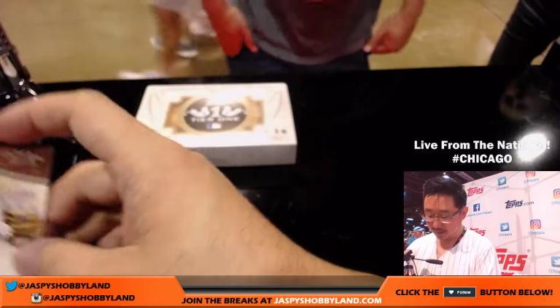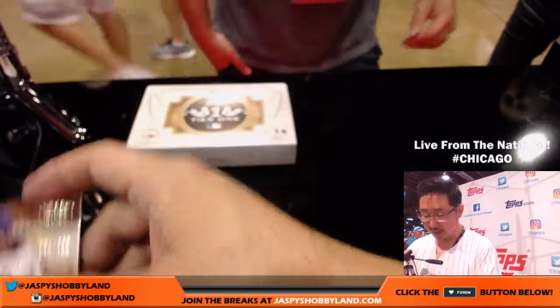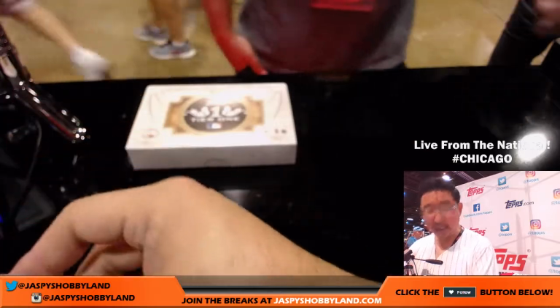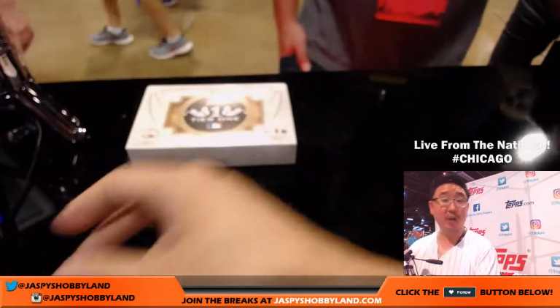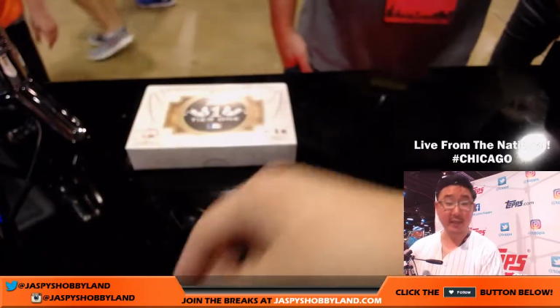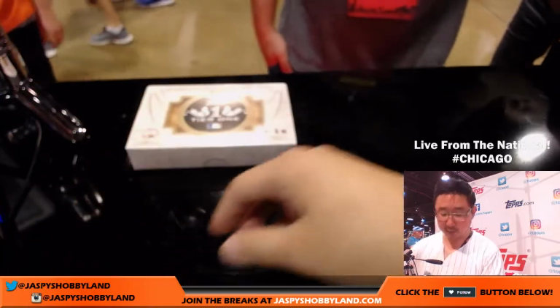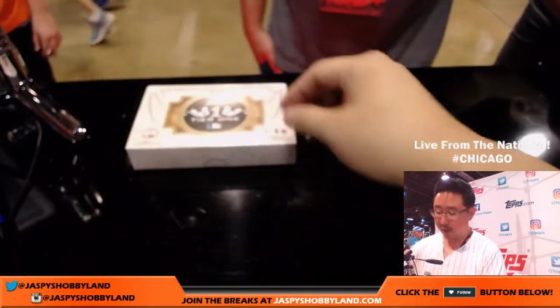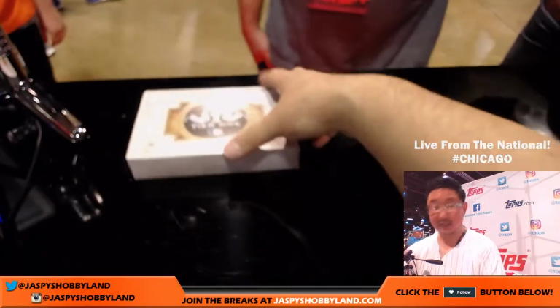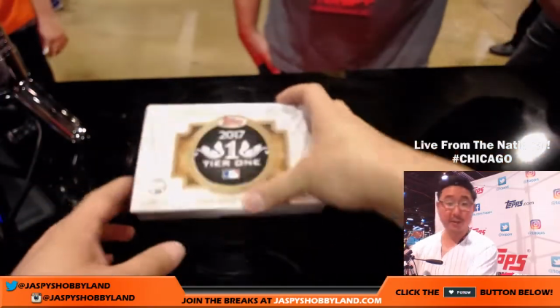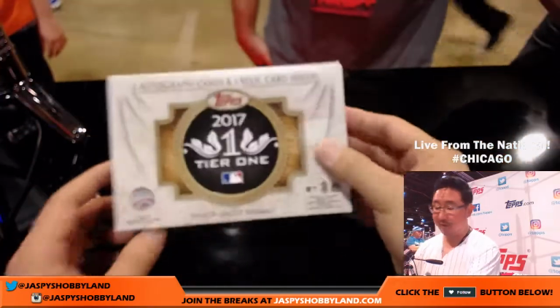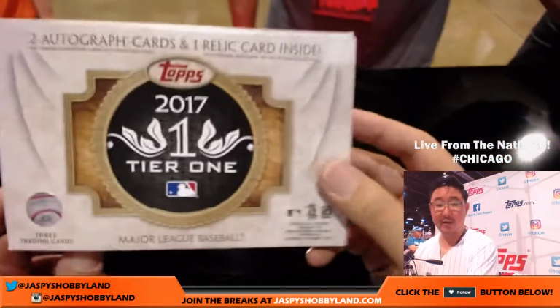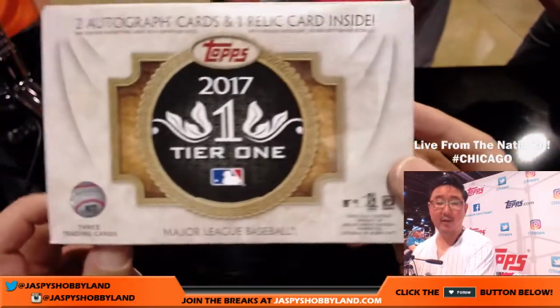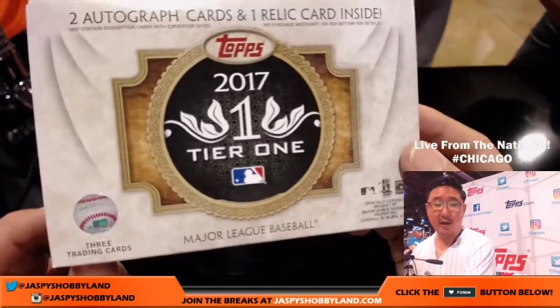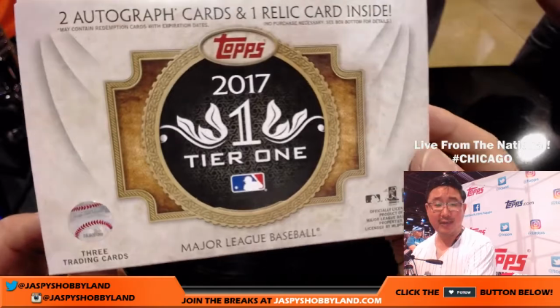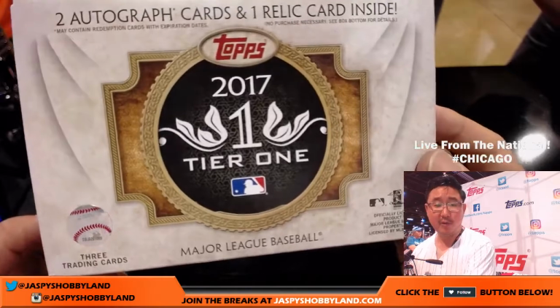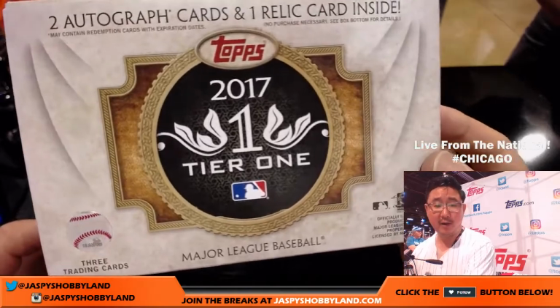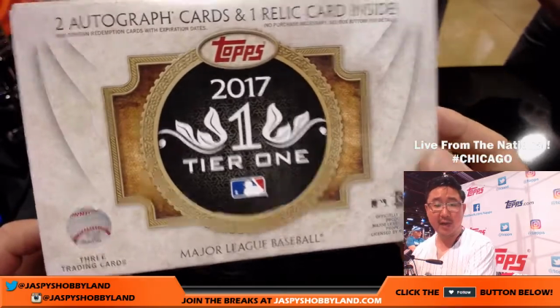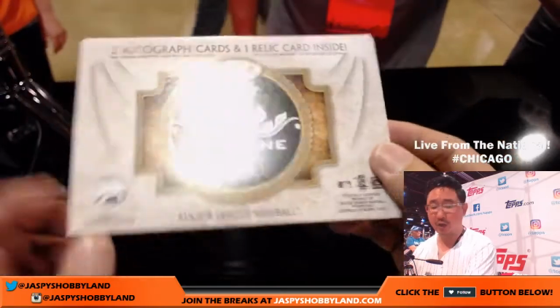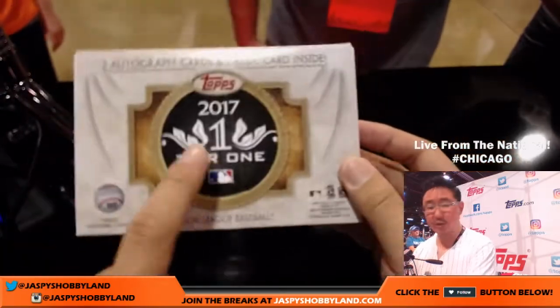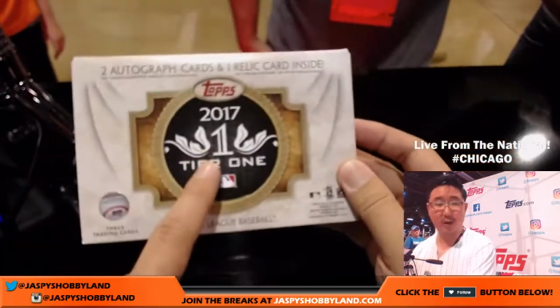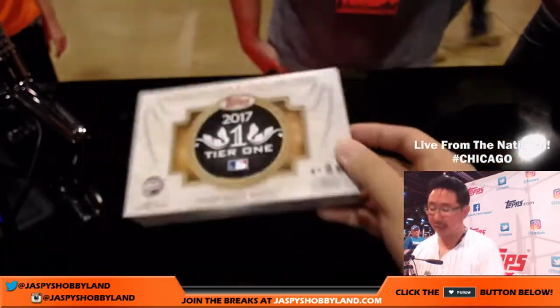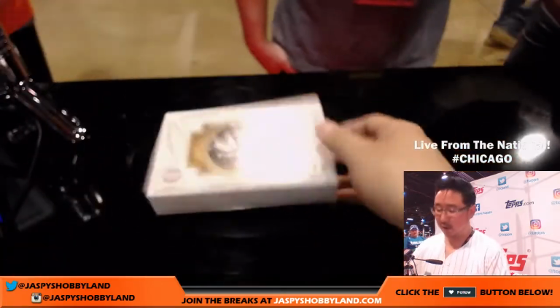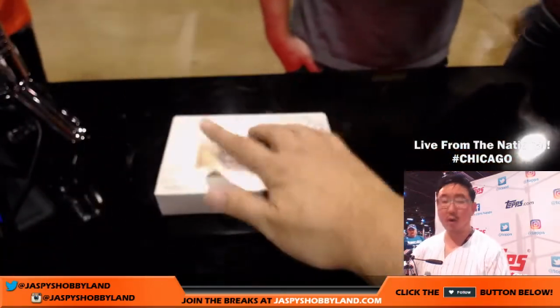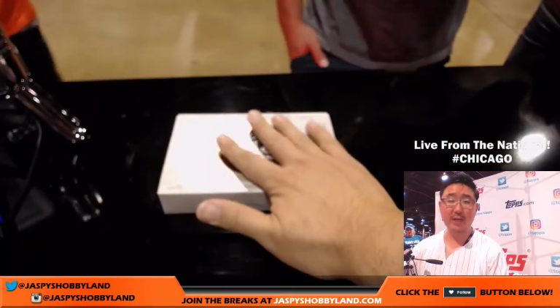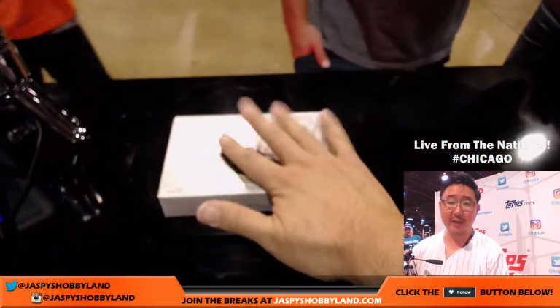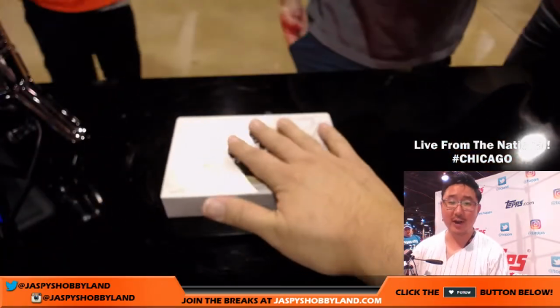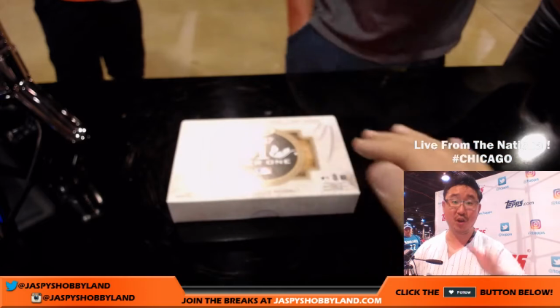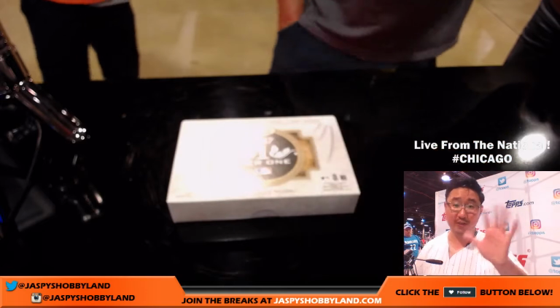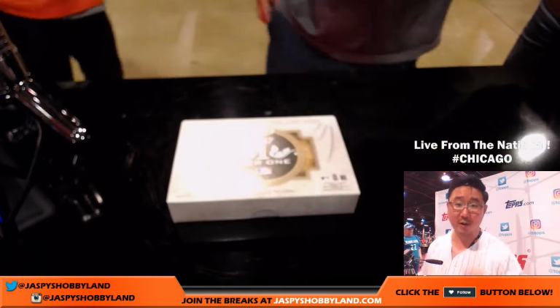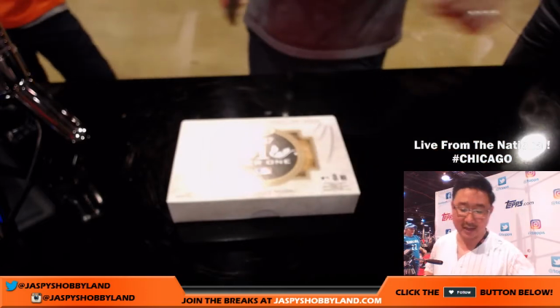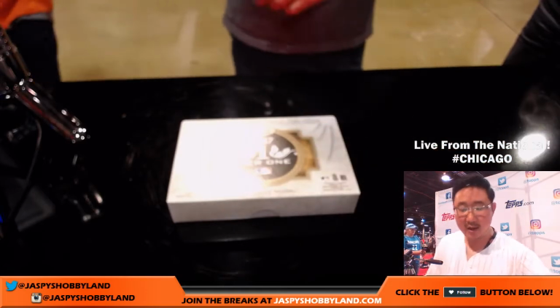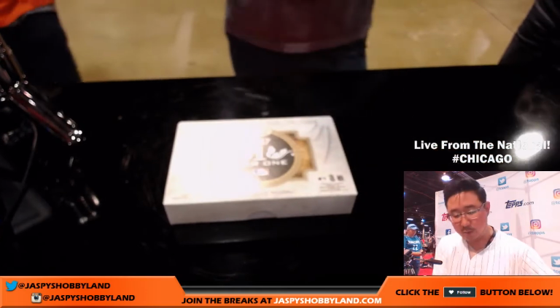And that's it, ladies and gentlemen. Big thanks to Topps for having us at their booth here at the National in Chicago. Tier 1 — great stuff. More on Jazby's Hobbyland.com. This is Joe — we'll see everyone next time. Bye-bye.